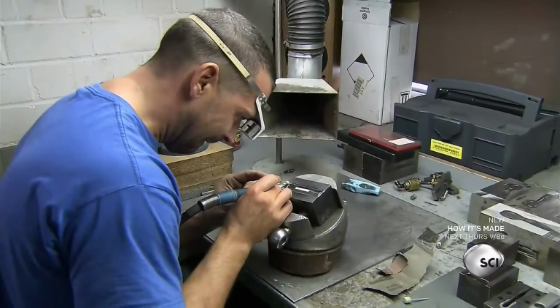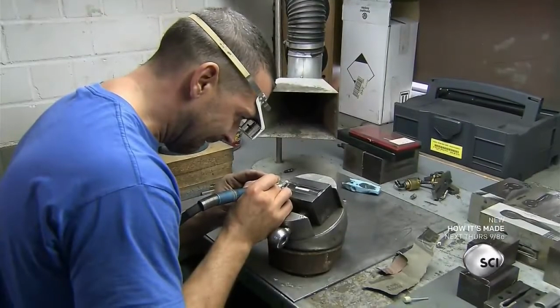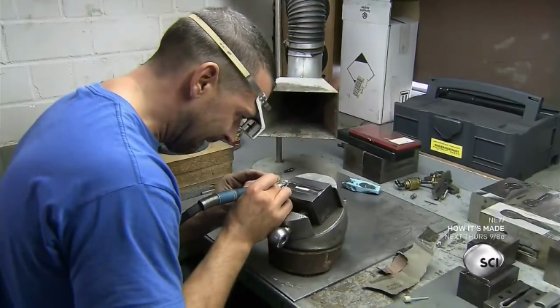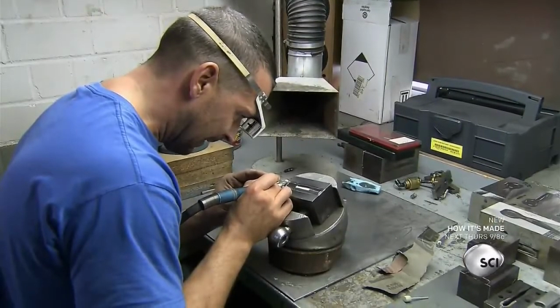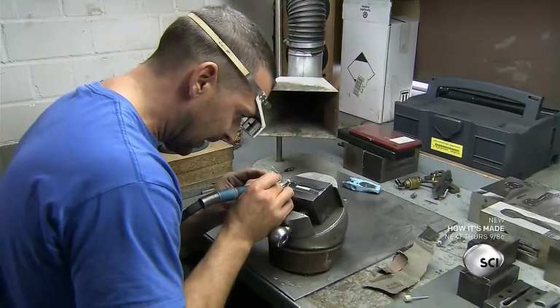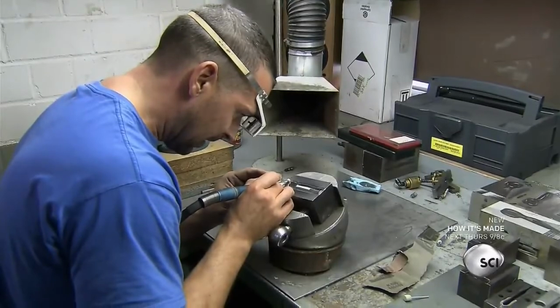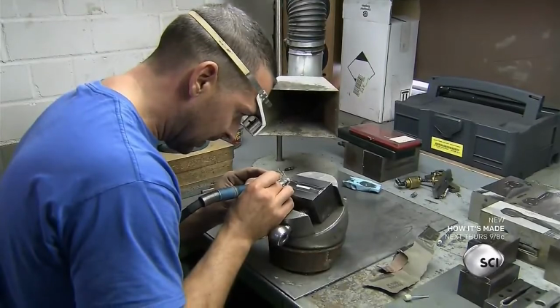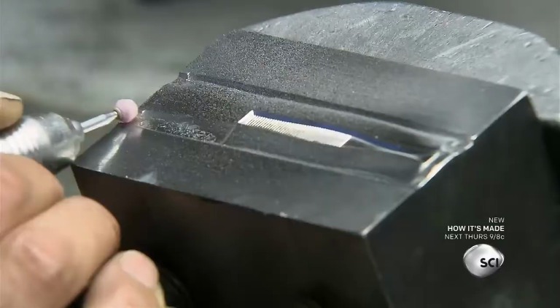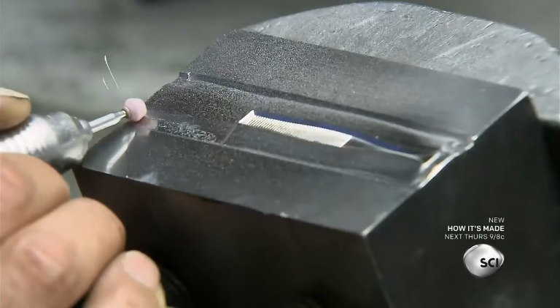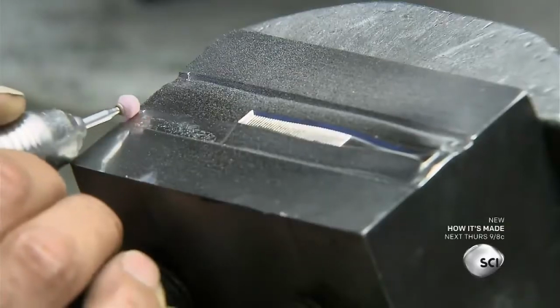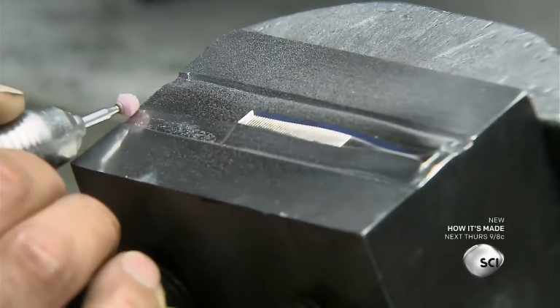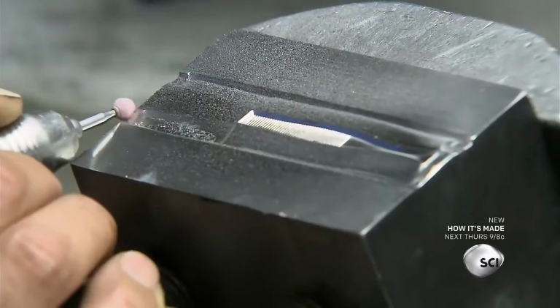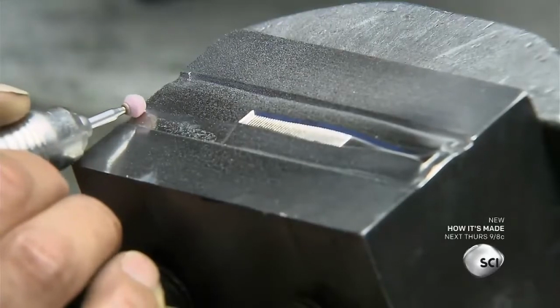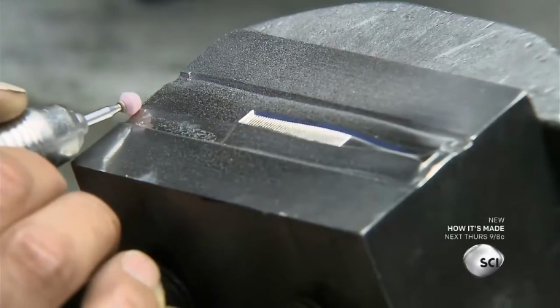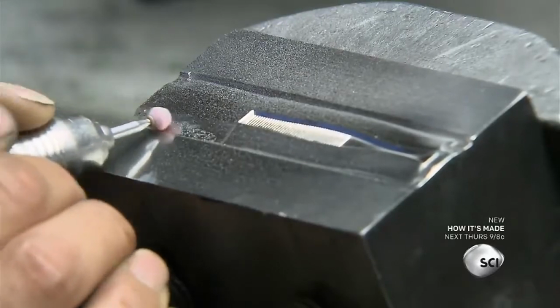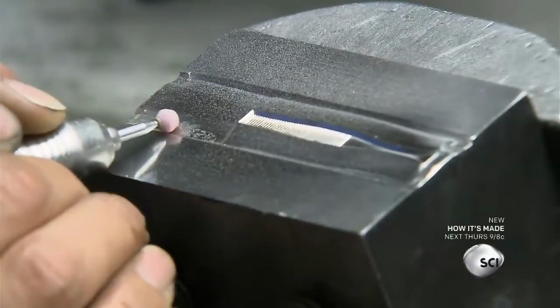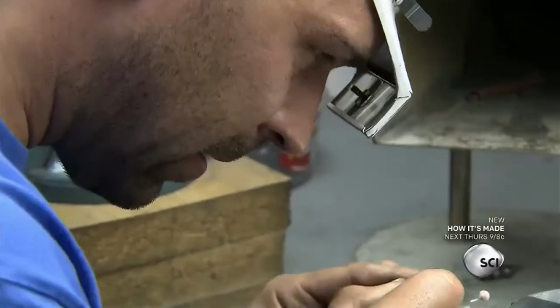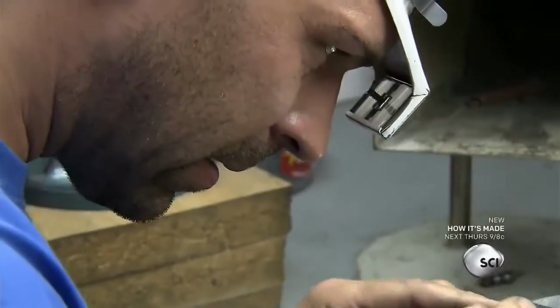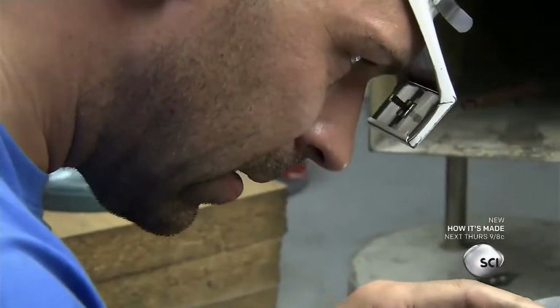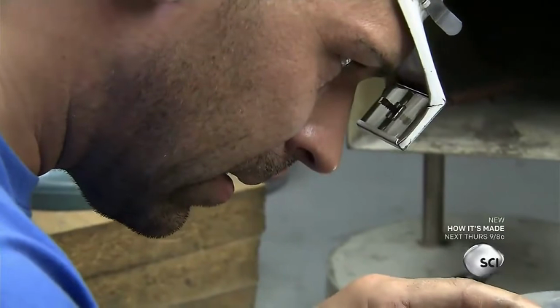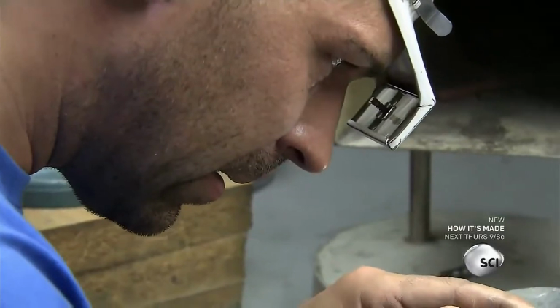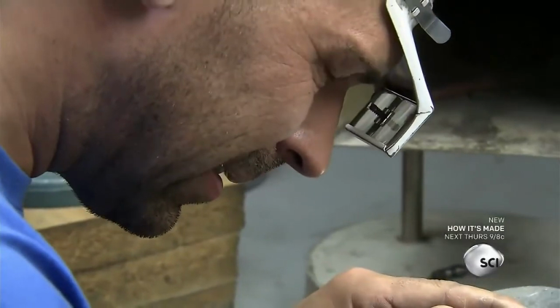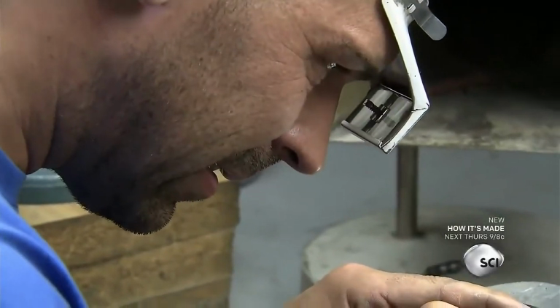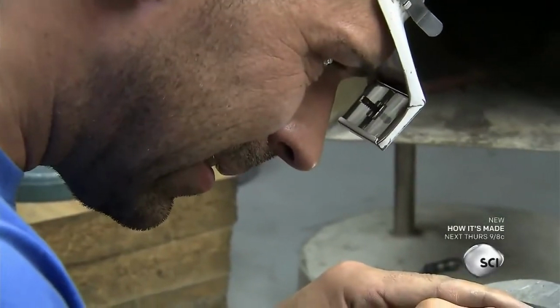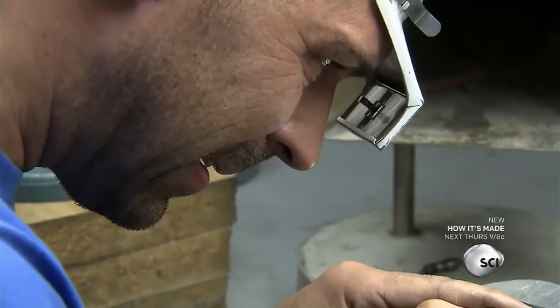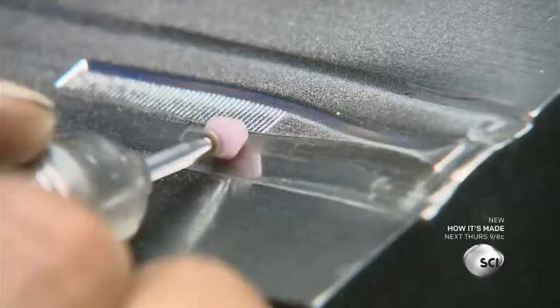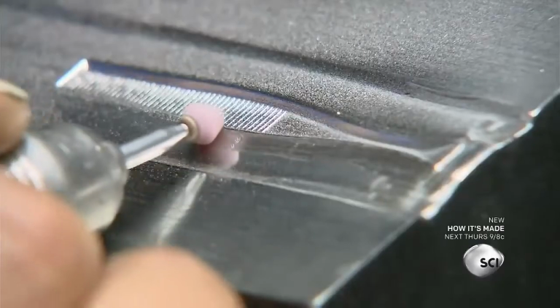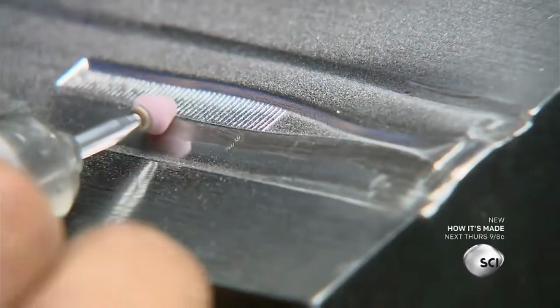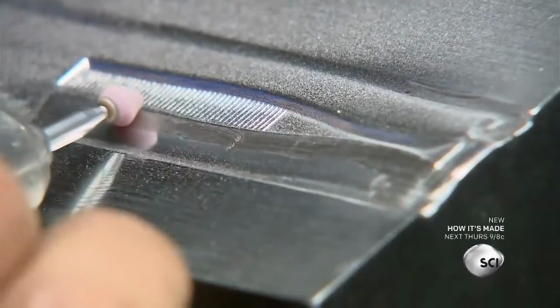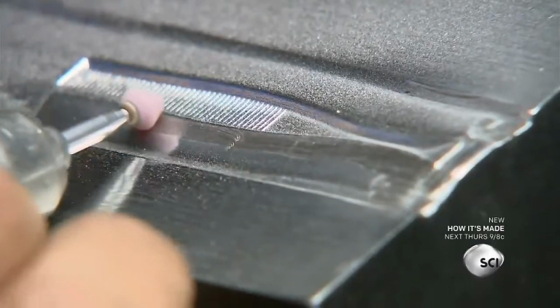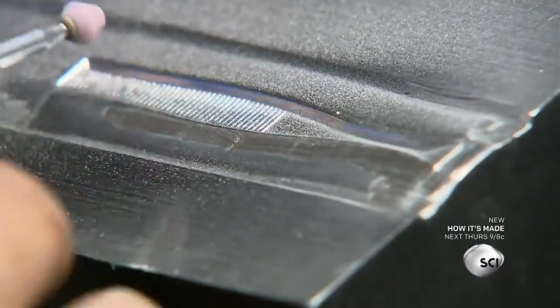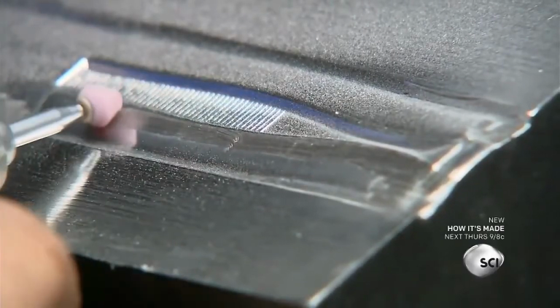First, a worker preps the tweezer mold by grinding and sanding around the tweezer-shaped cavity. This smooths the mold, making it easier to cut out the metal parts.